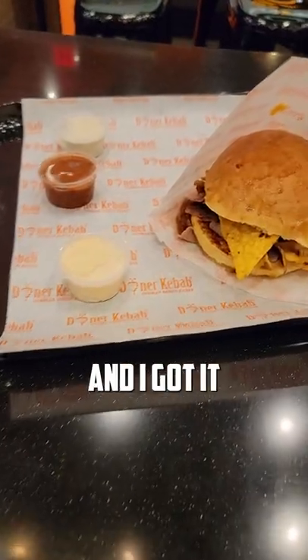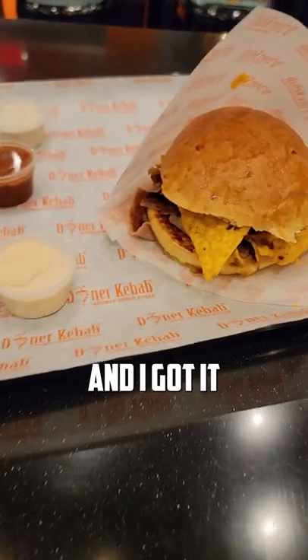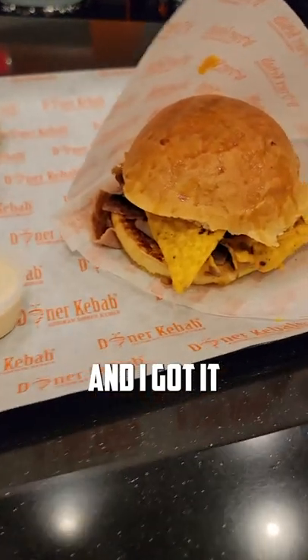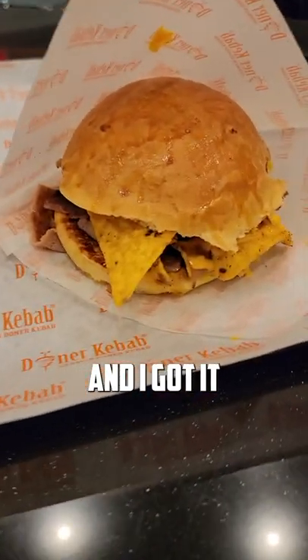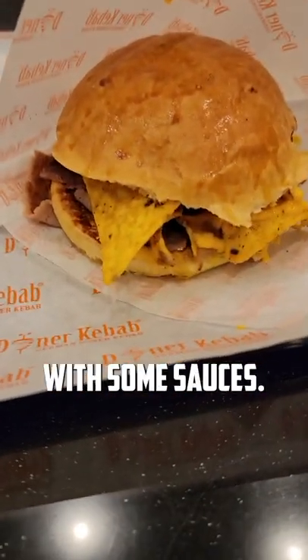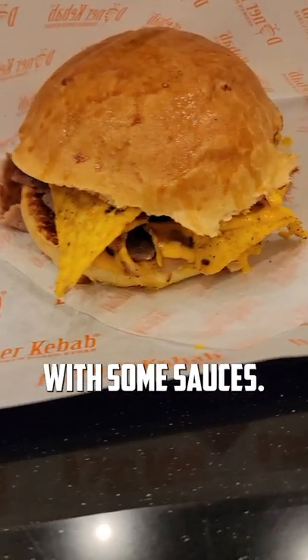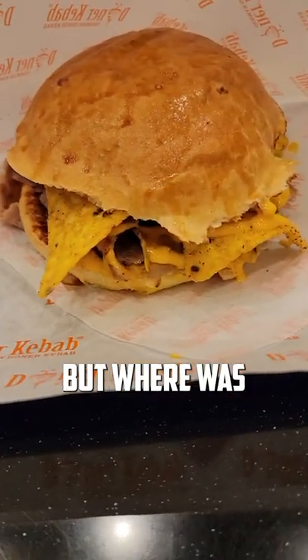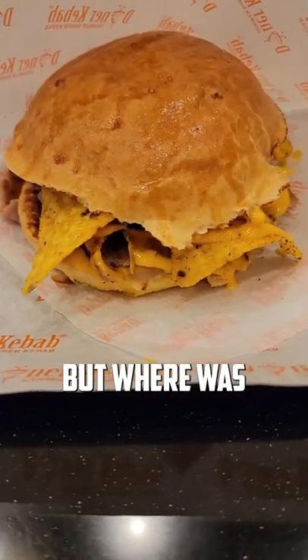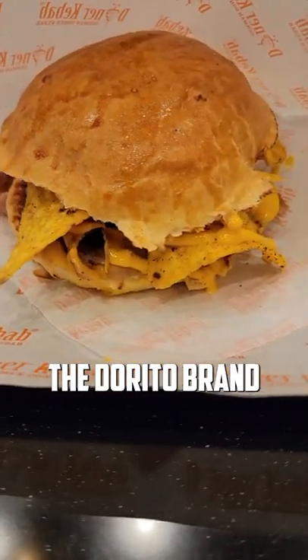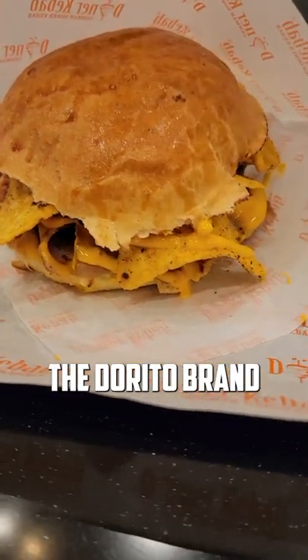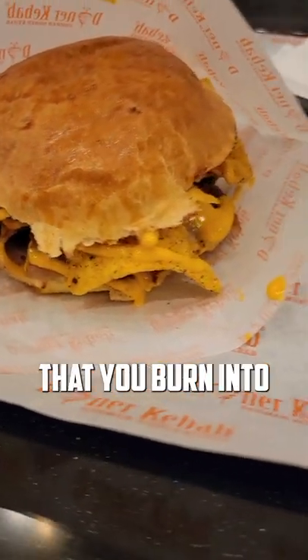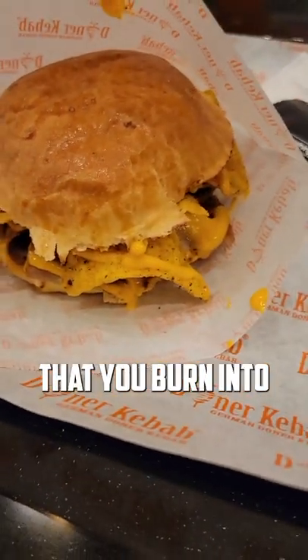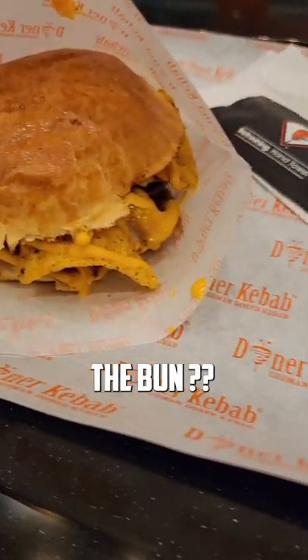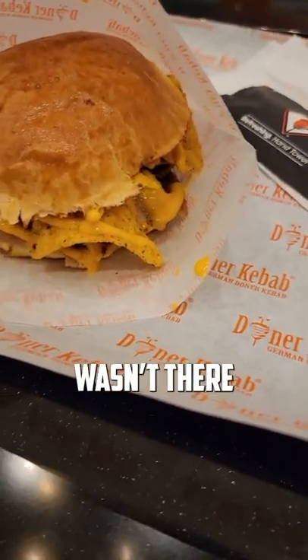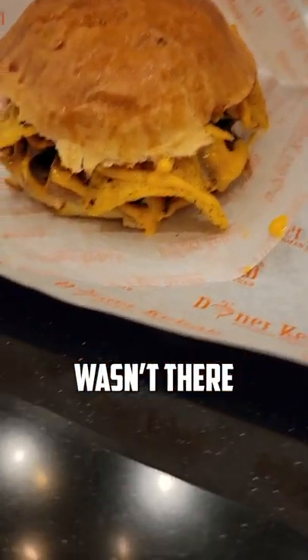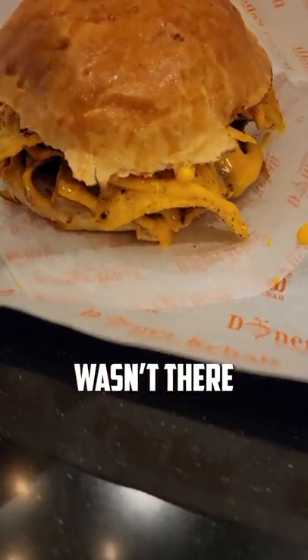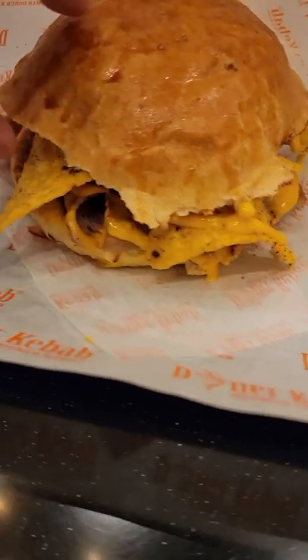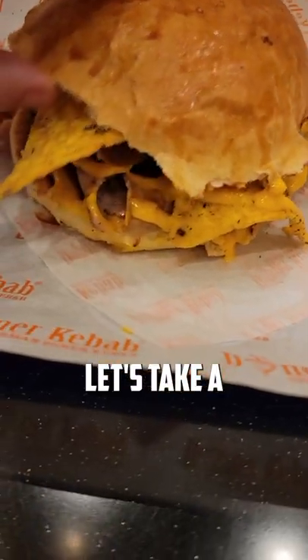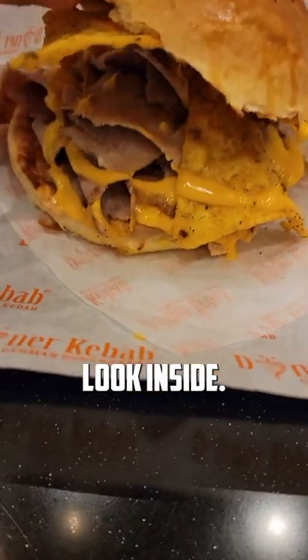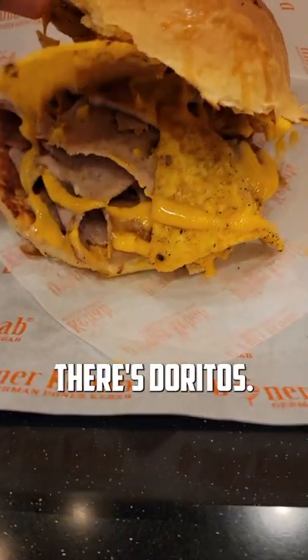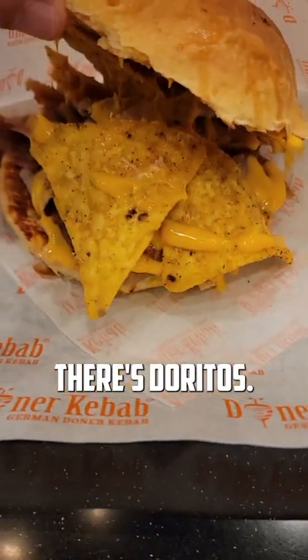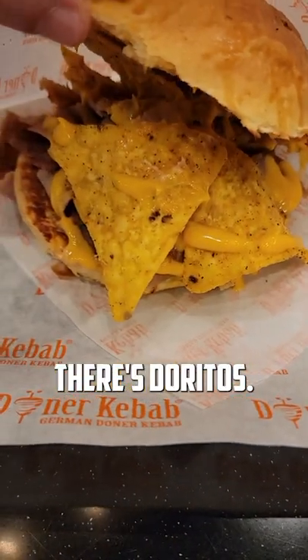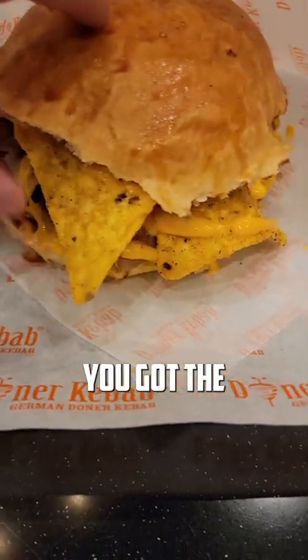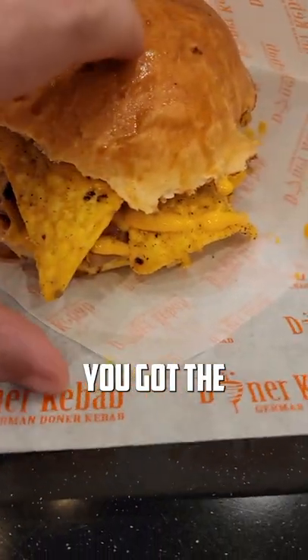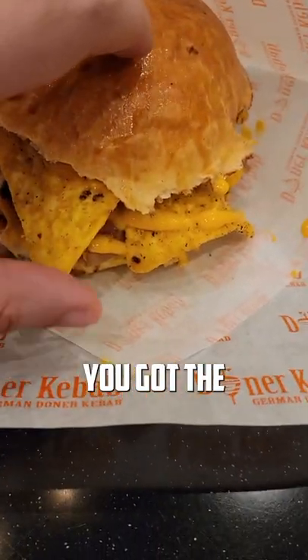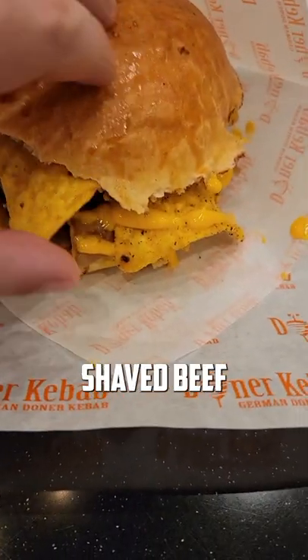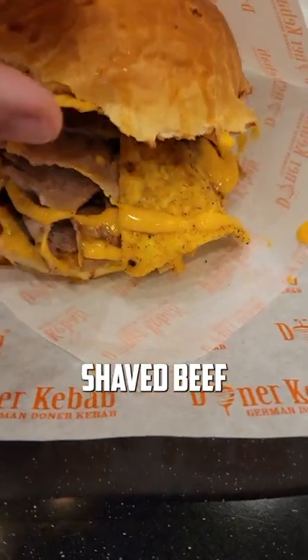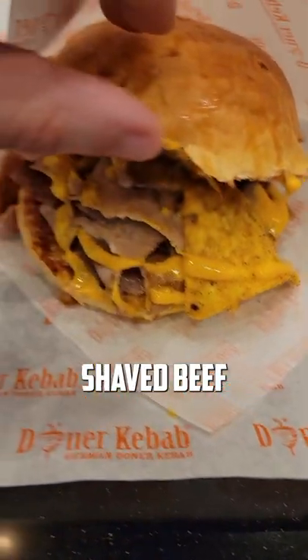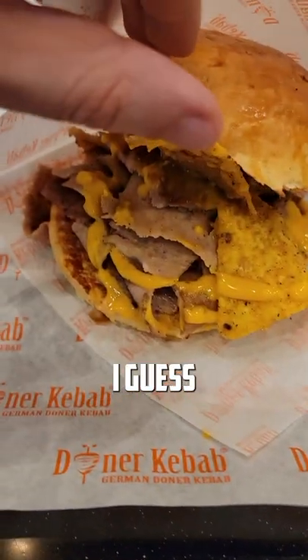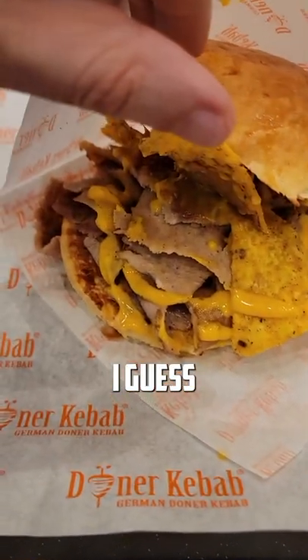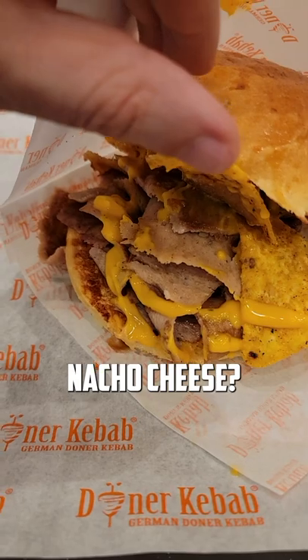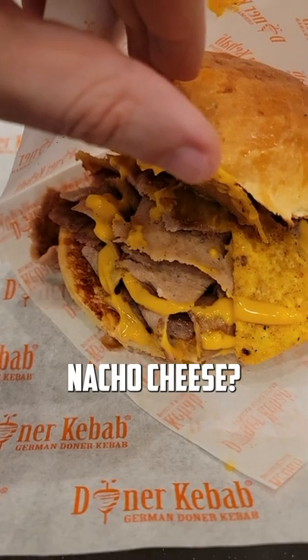And I got it, came with some sauces, but where was the Dorito brand that you burned into the bun? It wasn't there. Let's take a look inside — there's Doritos, you got the shaved beef, I guess nacho cheese.